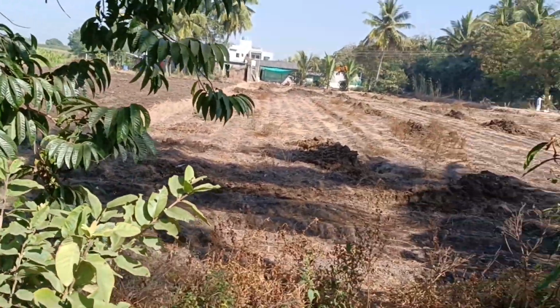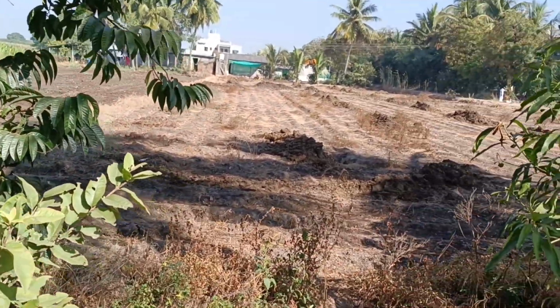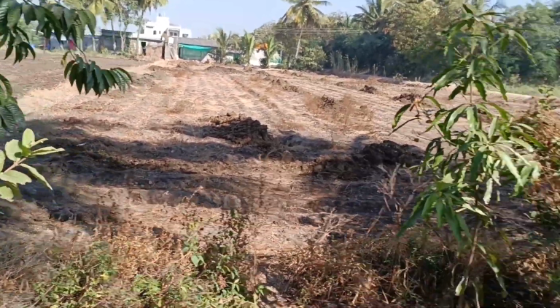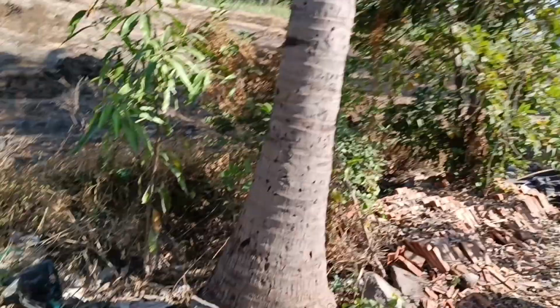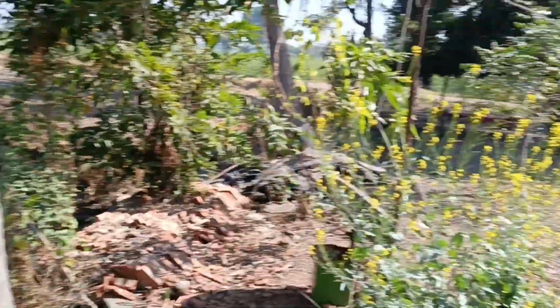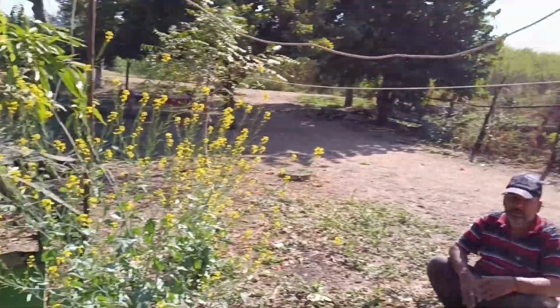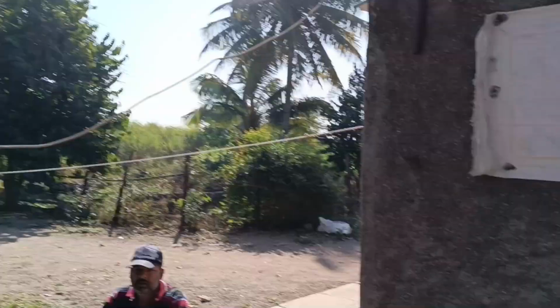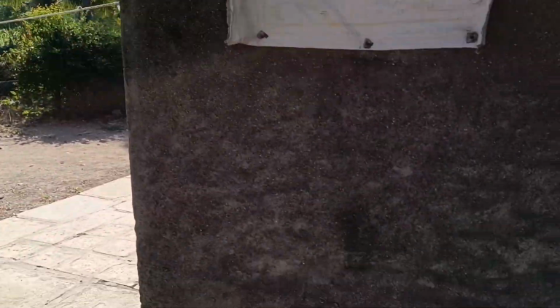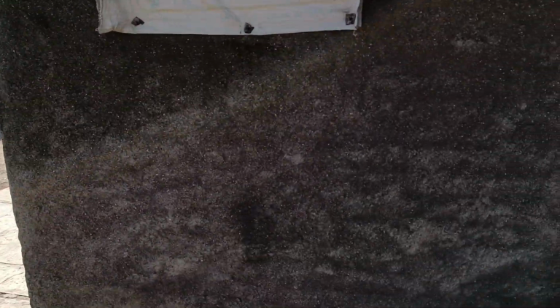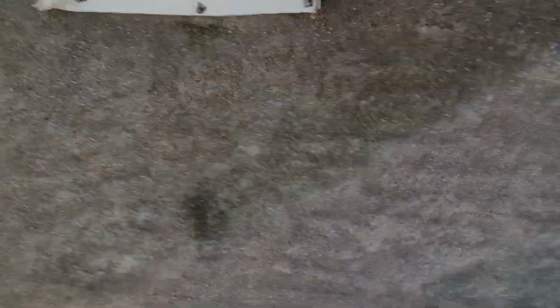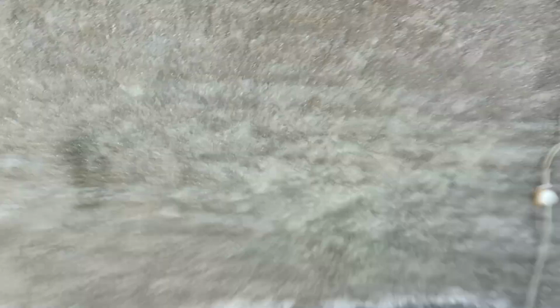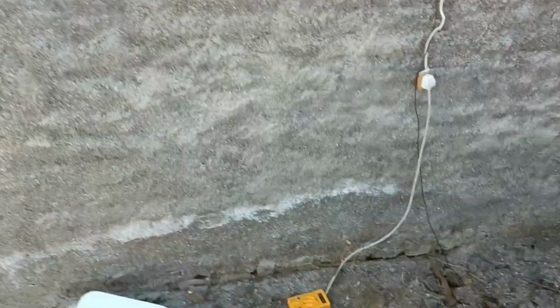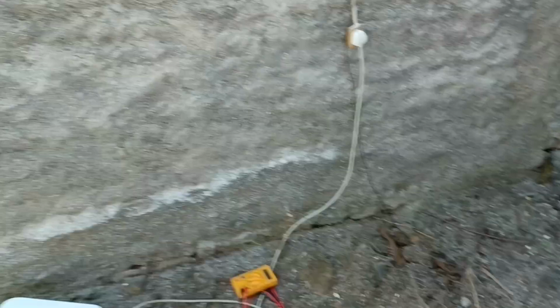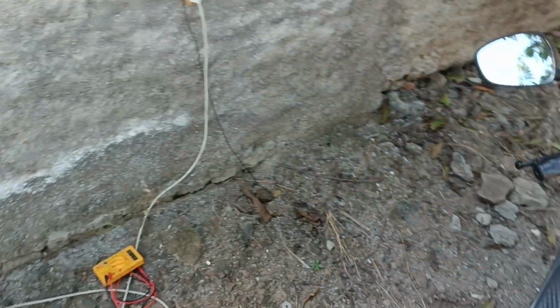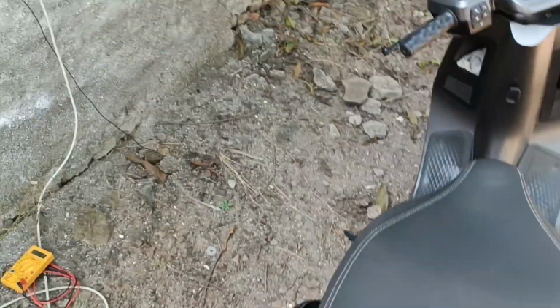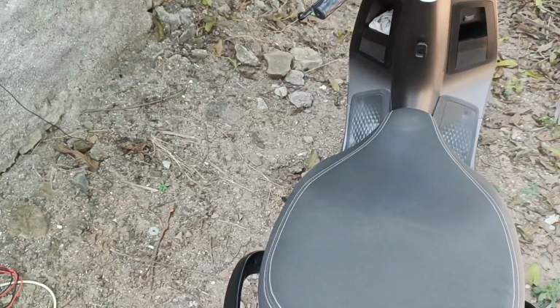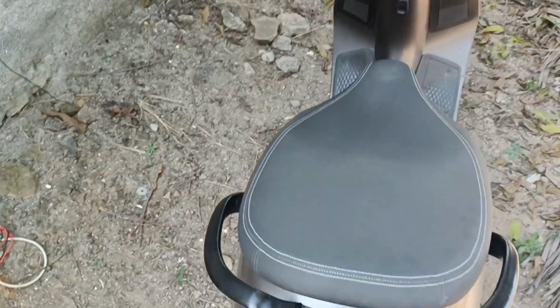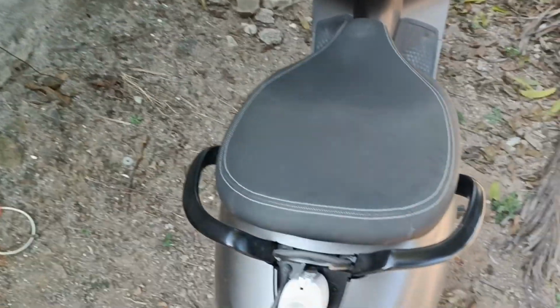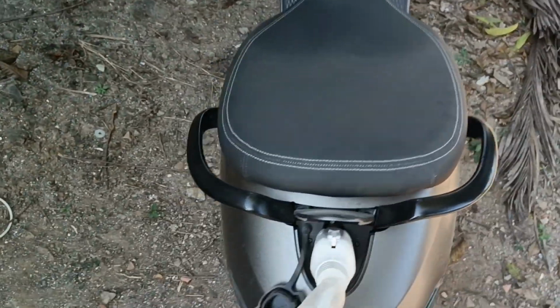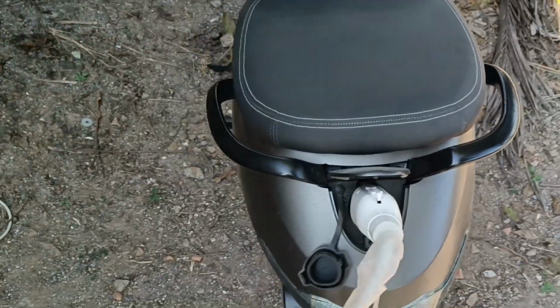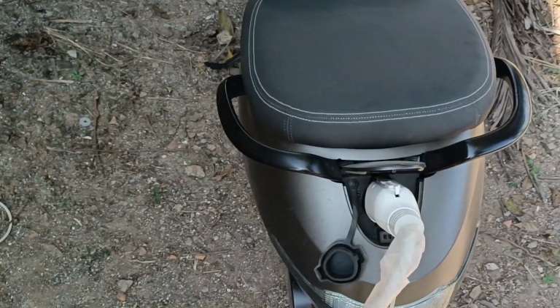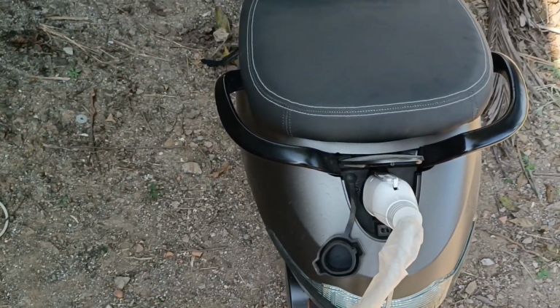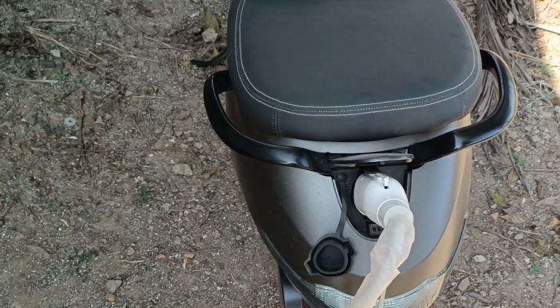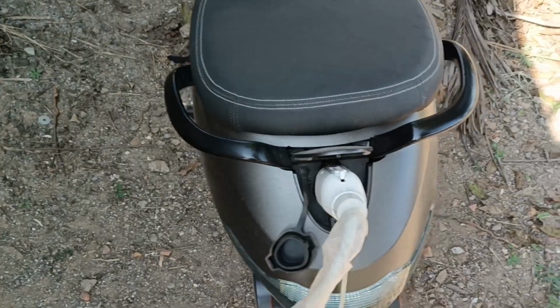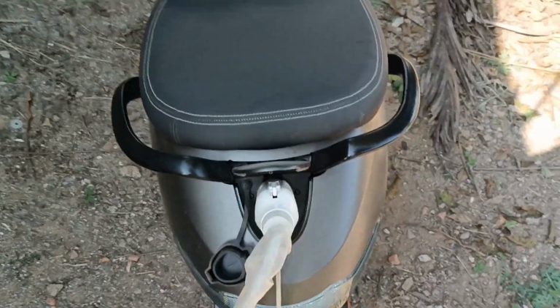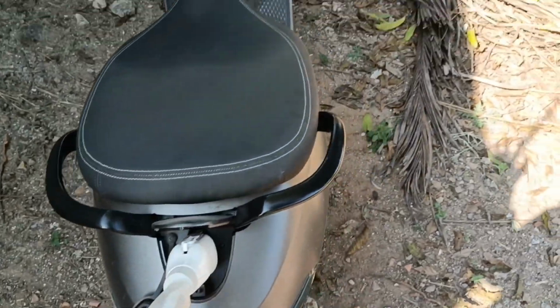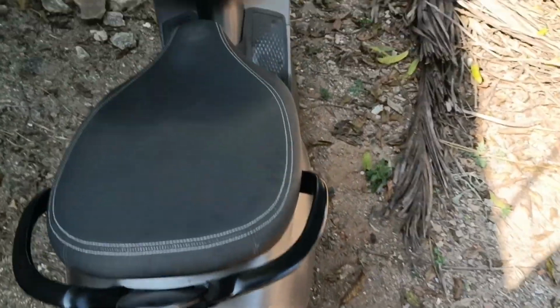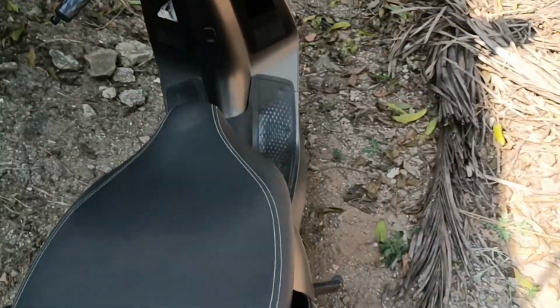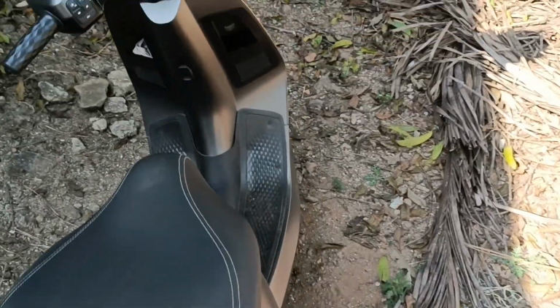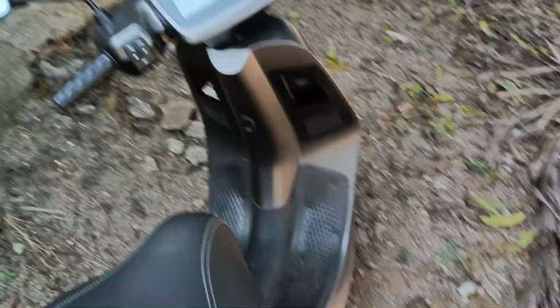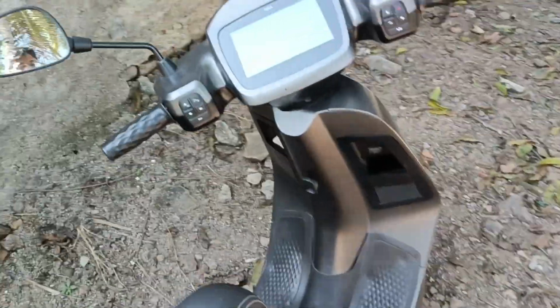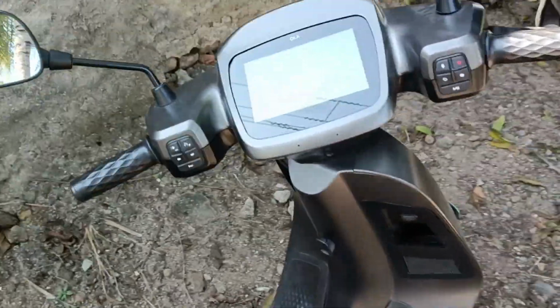There is one transformer serving the city, and there is a lot of load — motors running everywhere. The transformer has less capacity than required, so the voltage drops and the scooter doesn't get charged.